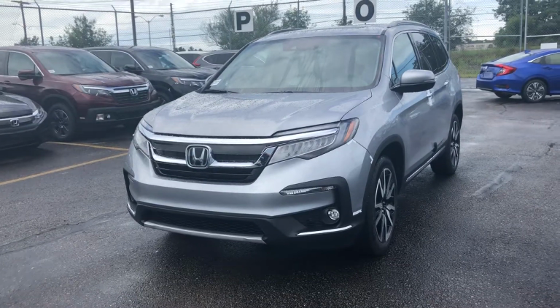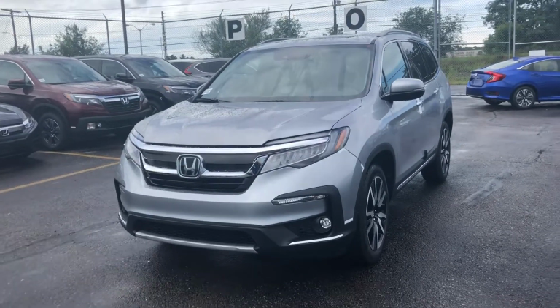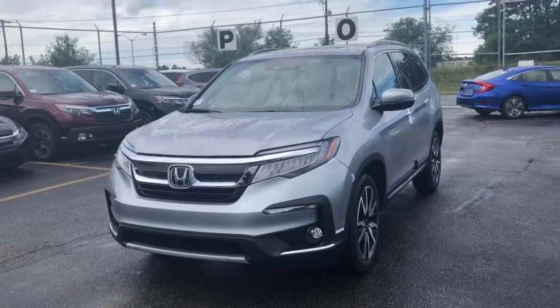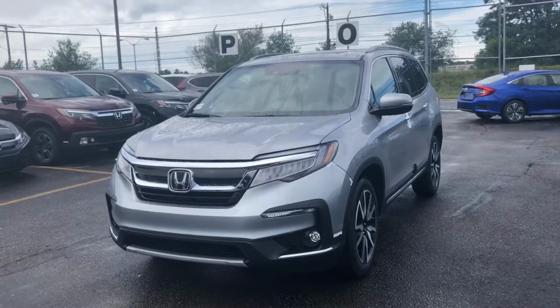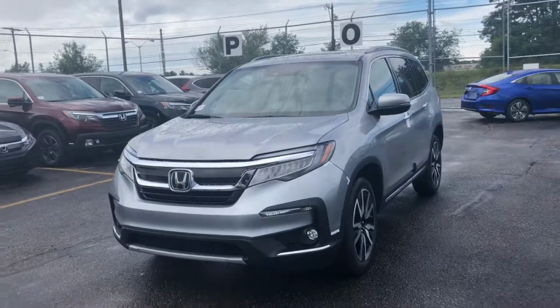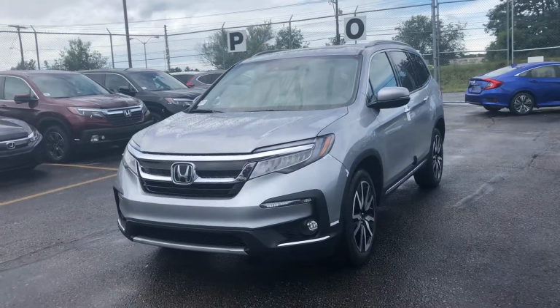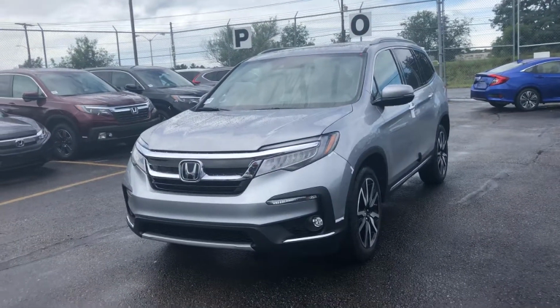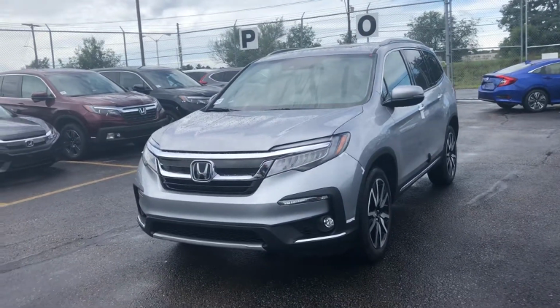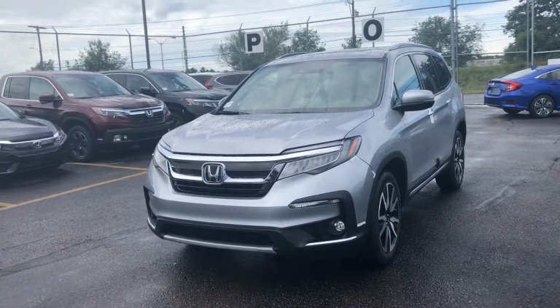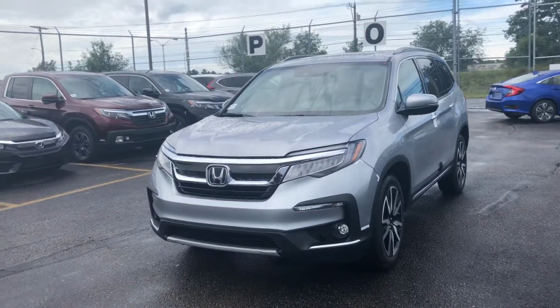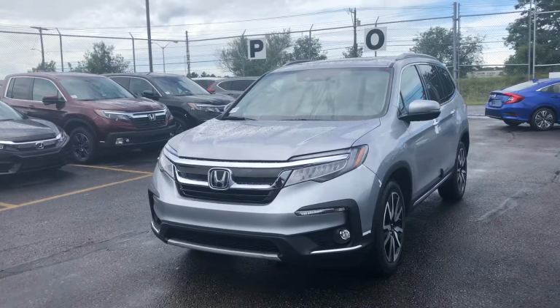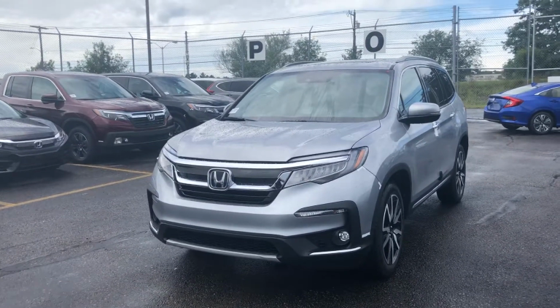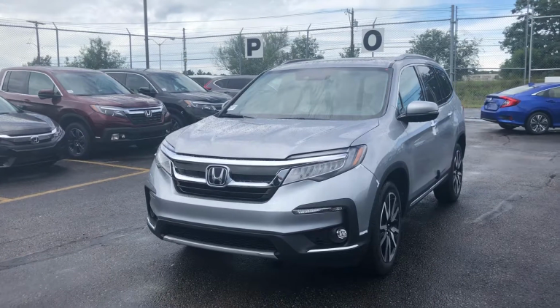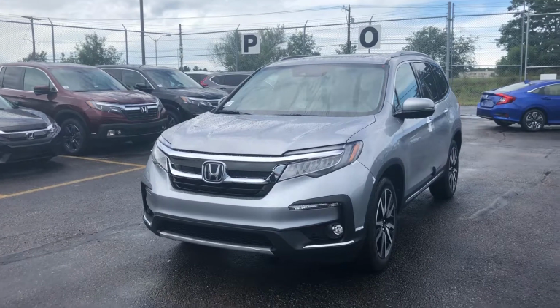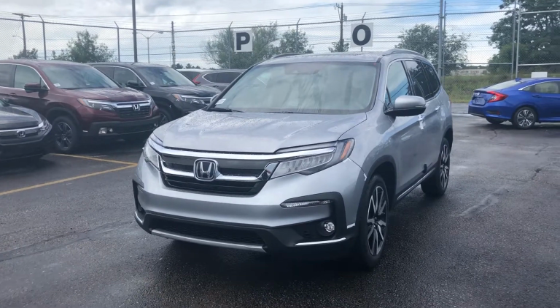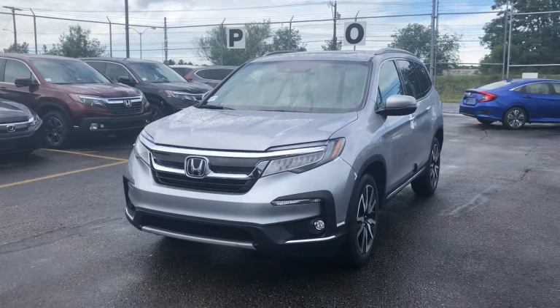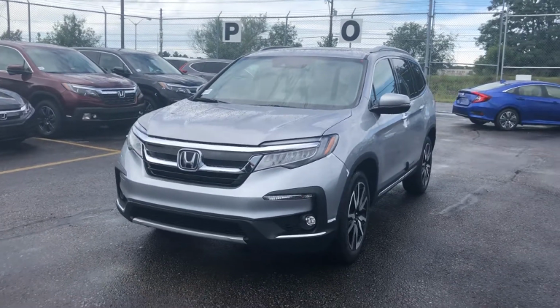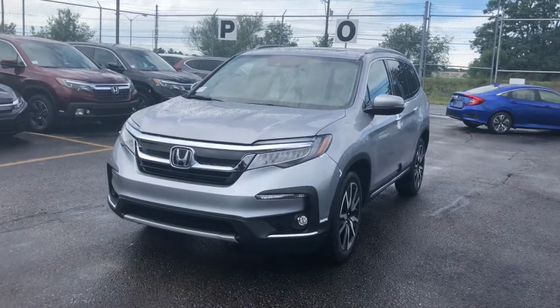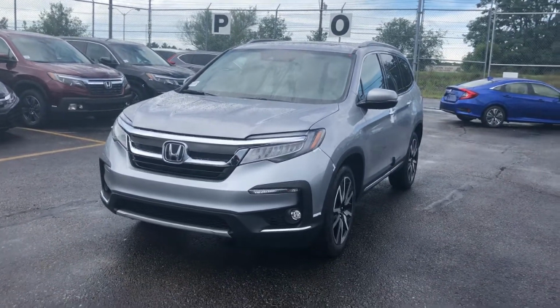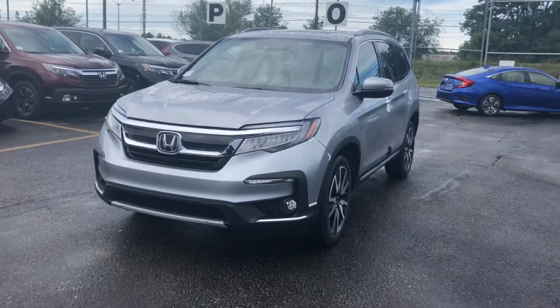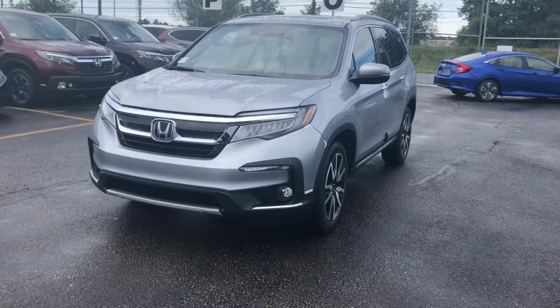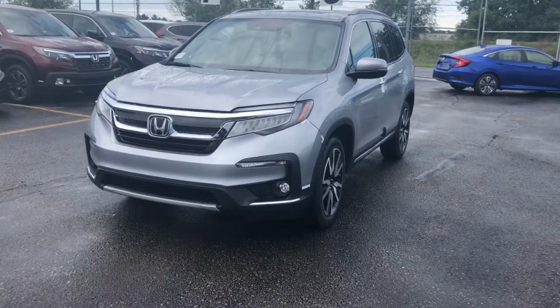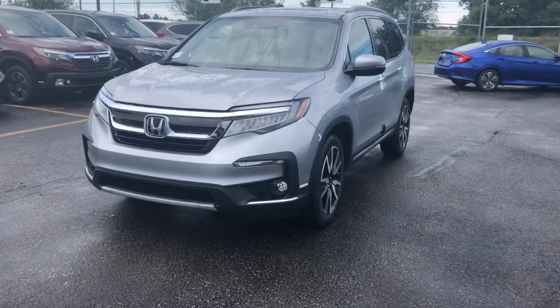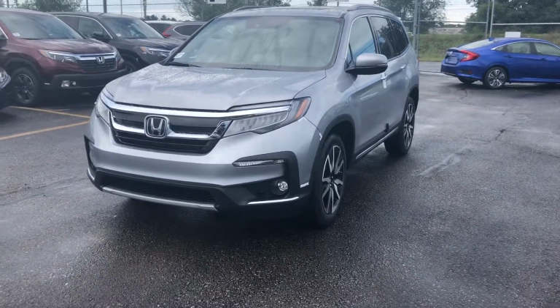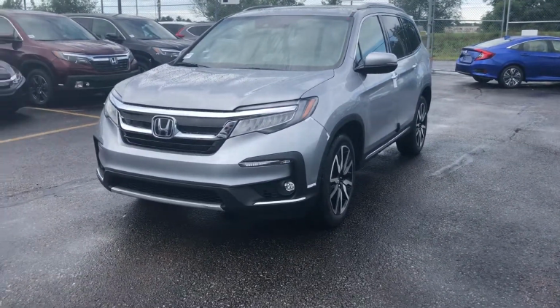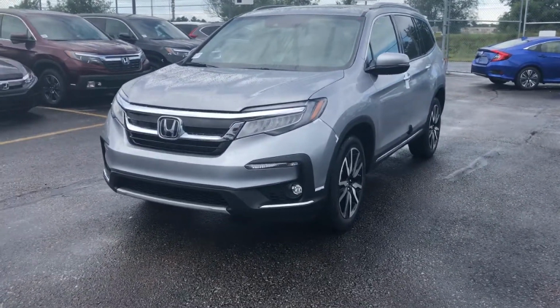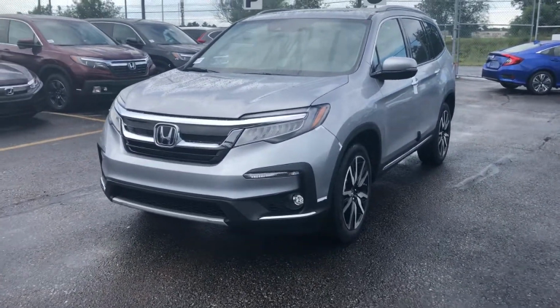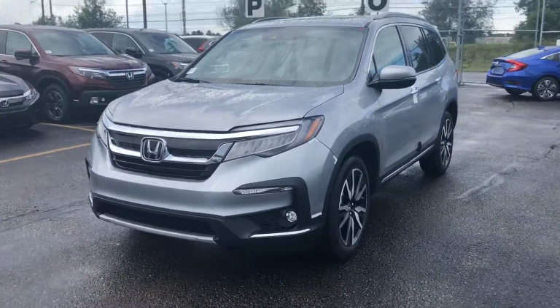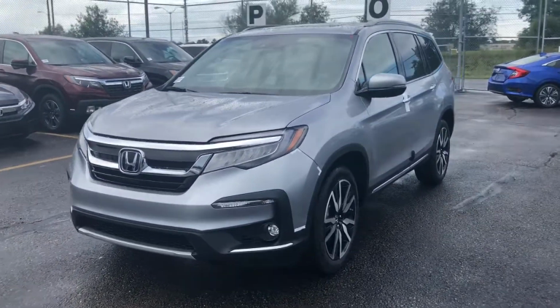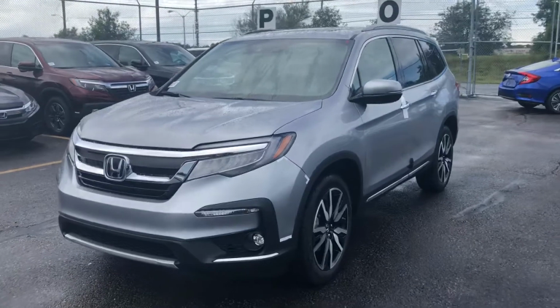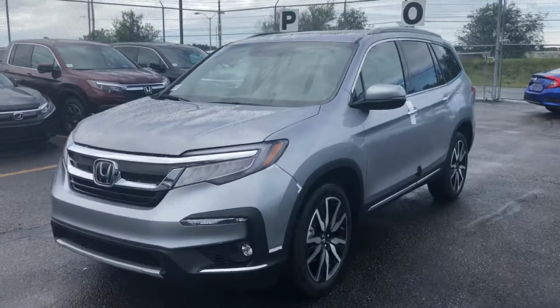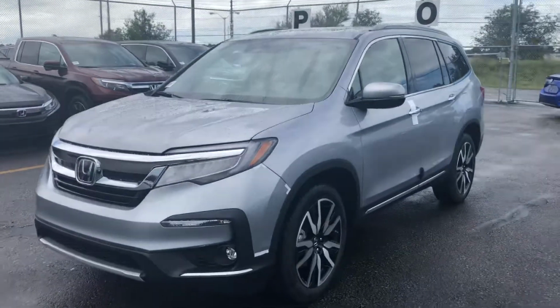Hello Jeffrey, Nick here from AutoFair Honda. I just want to get you a quick virtual tour on the car you inquired about online. This is a 2019 Honda Pilot — it's our touring trim level.